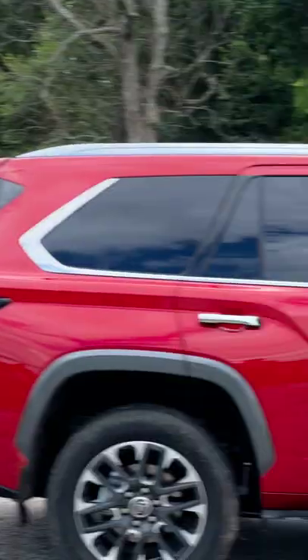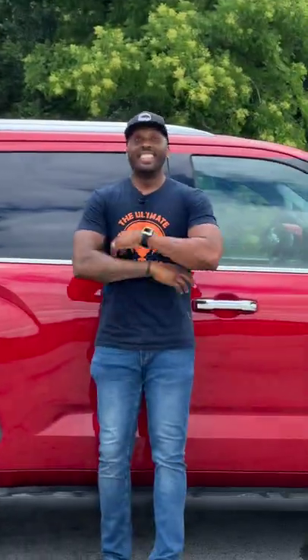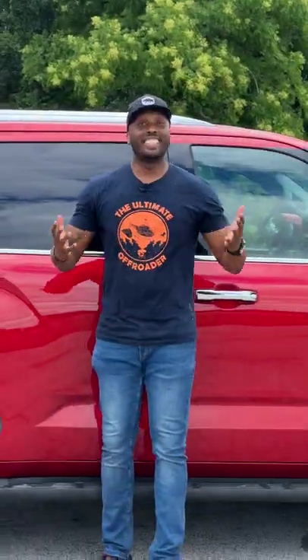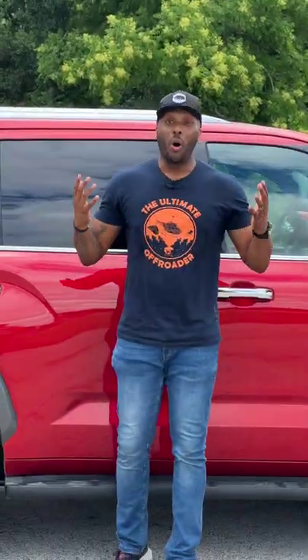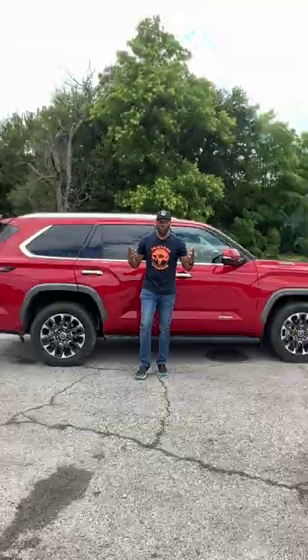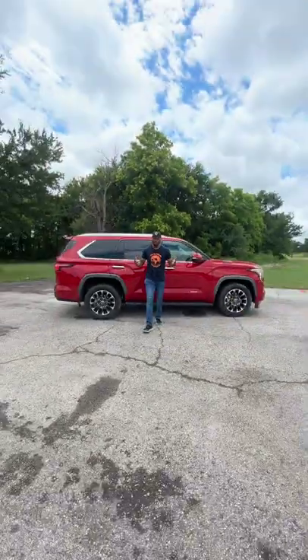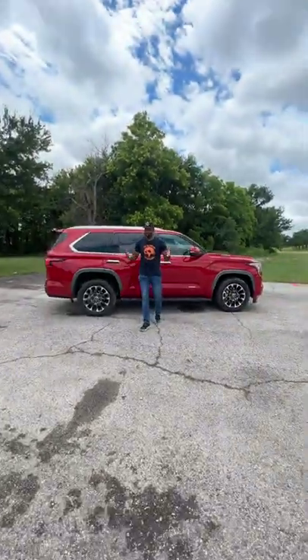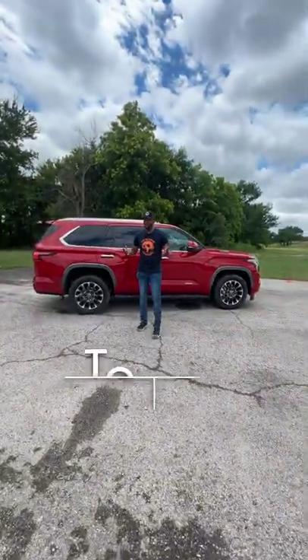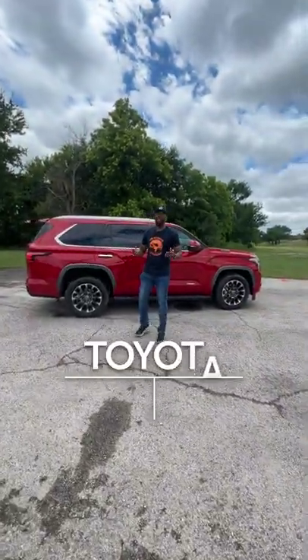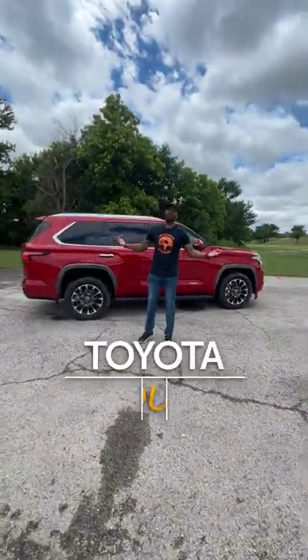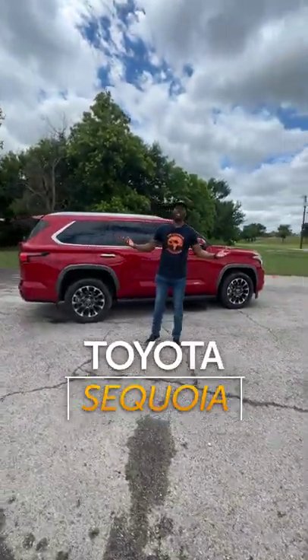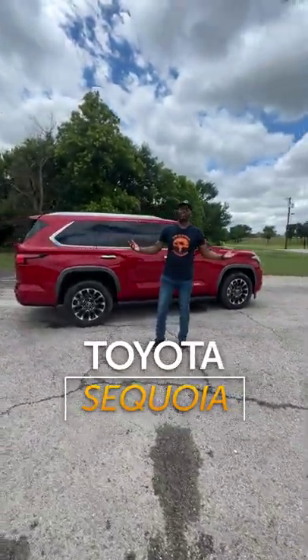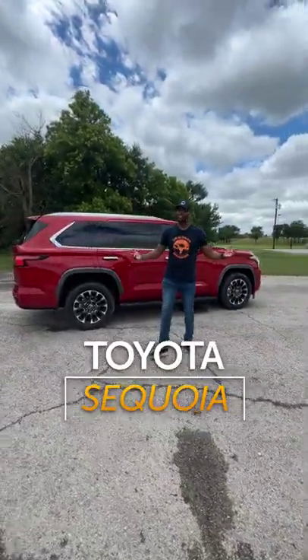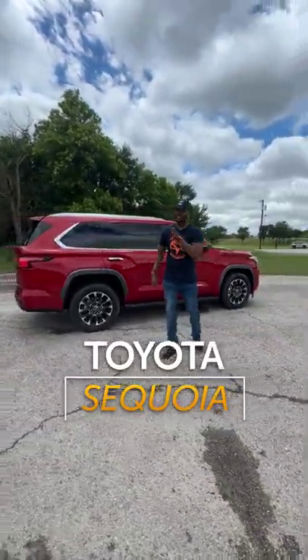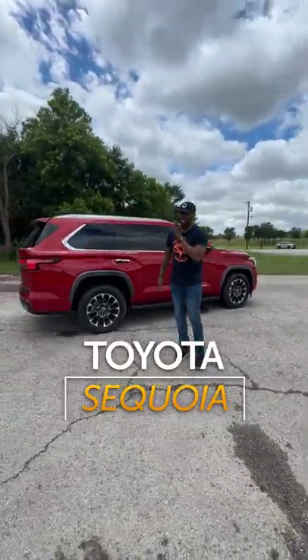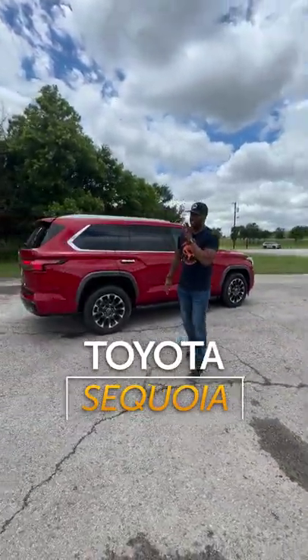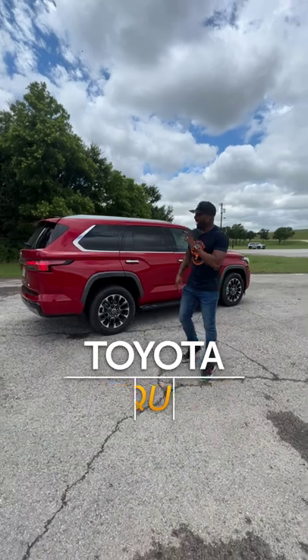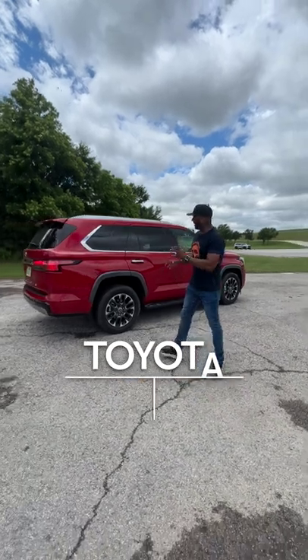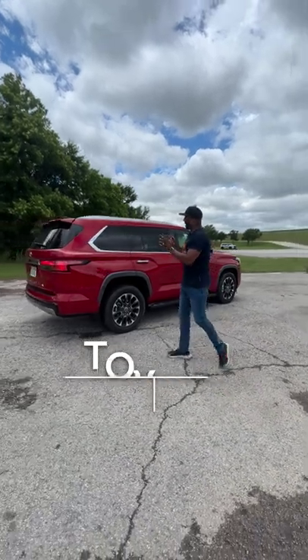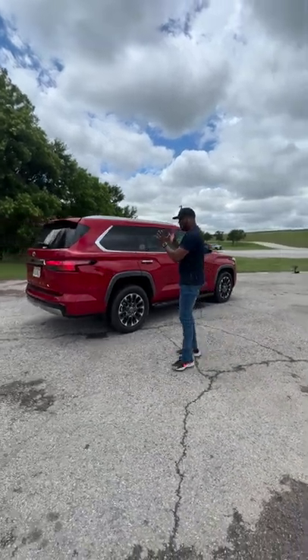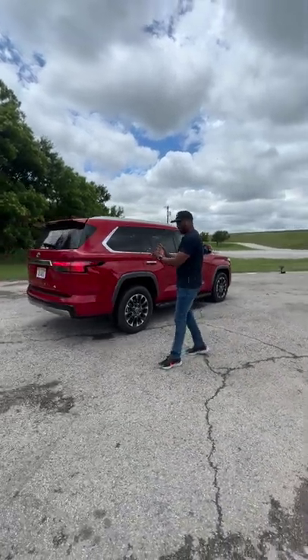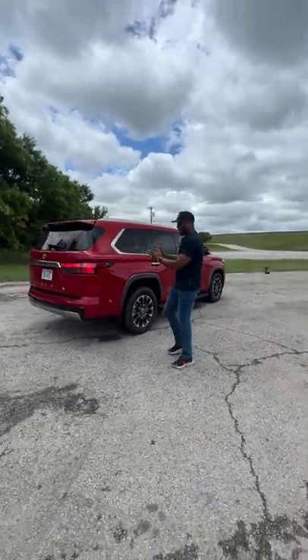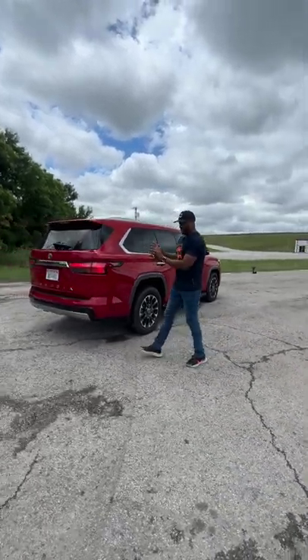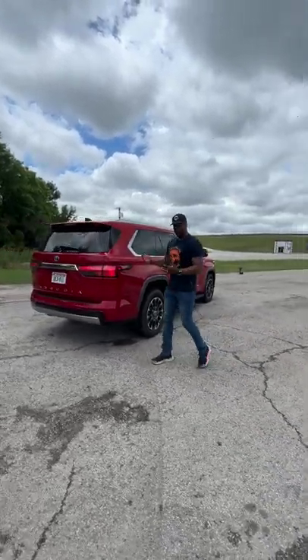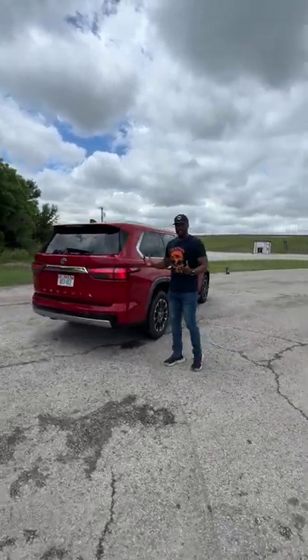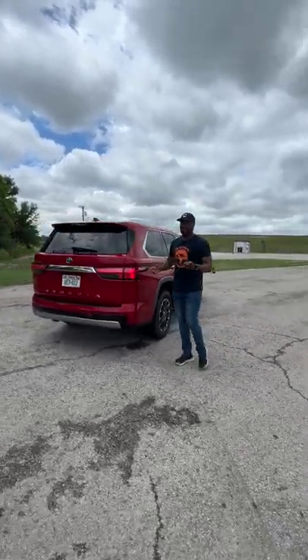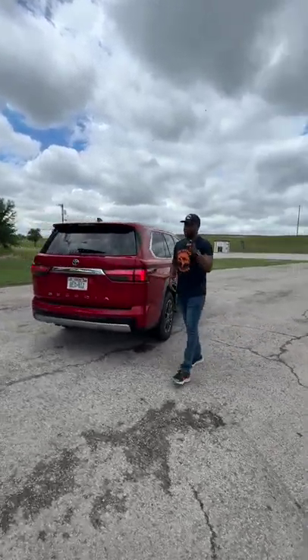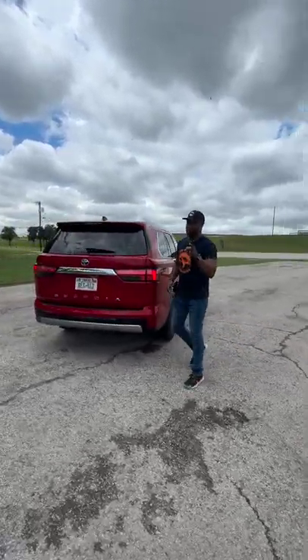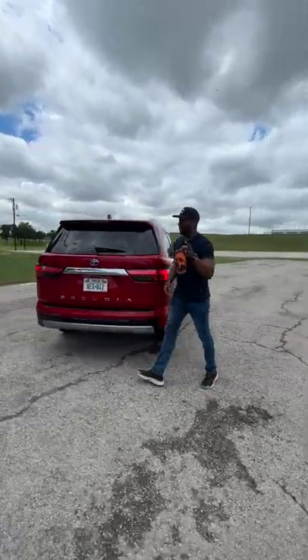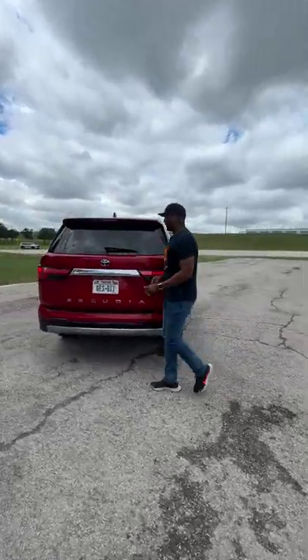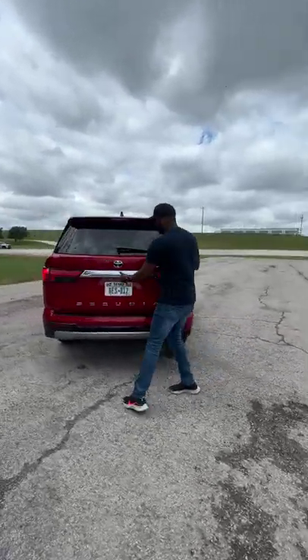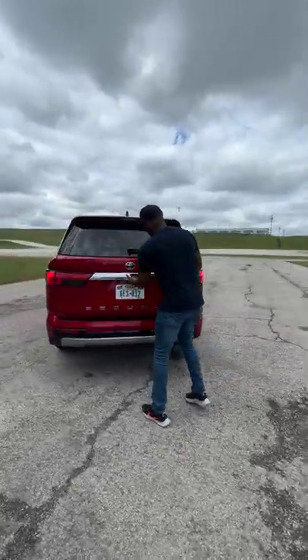This is the all new 2023 Toyota Sequoia. Finally, right? And it's big, it's brawny, but it's also clever. And let me show you how.